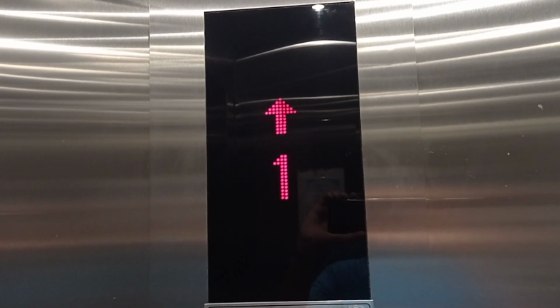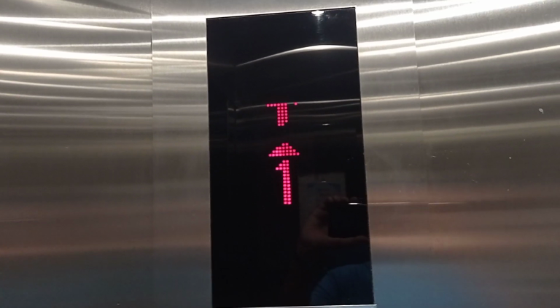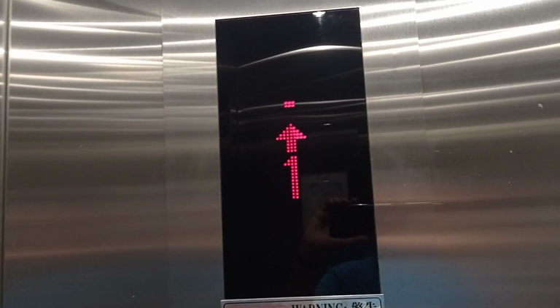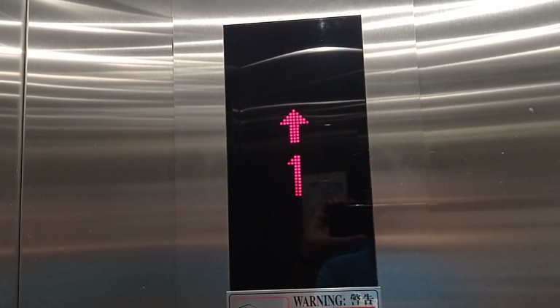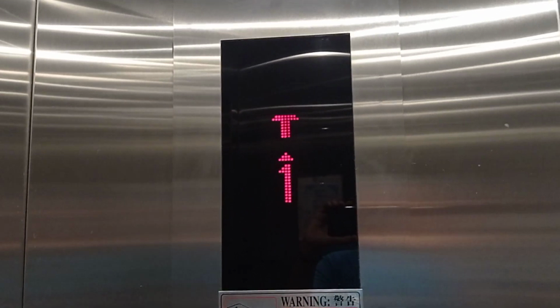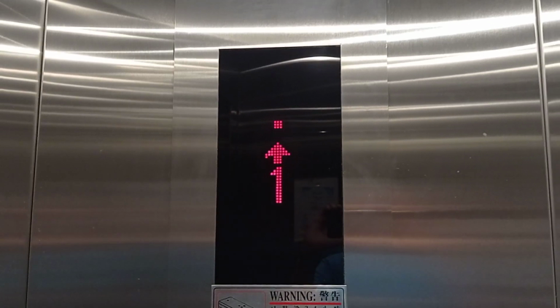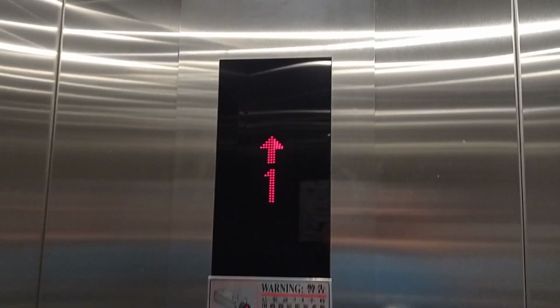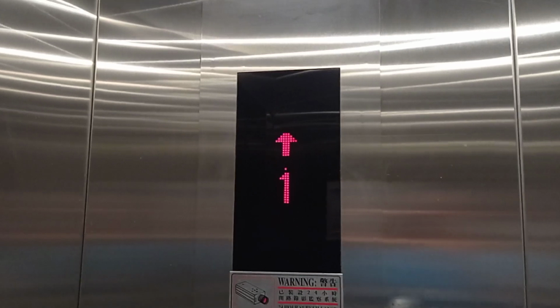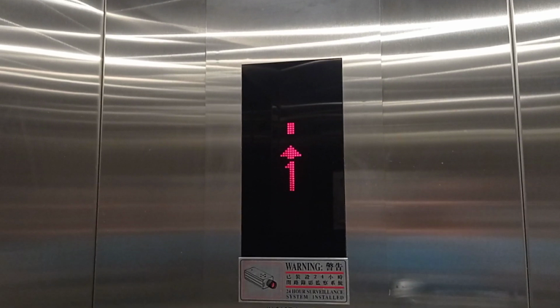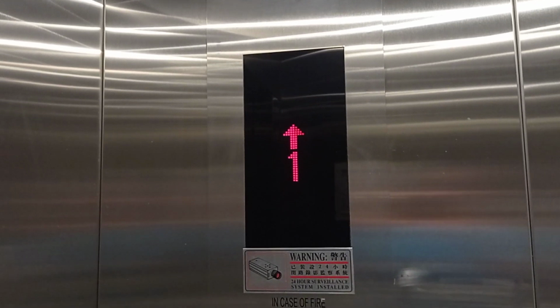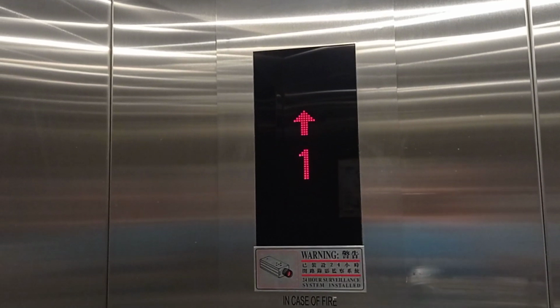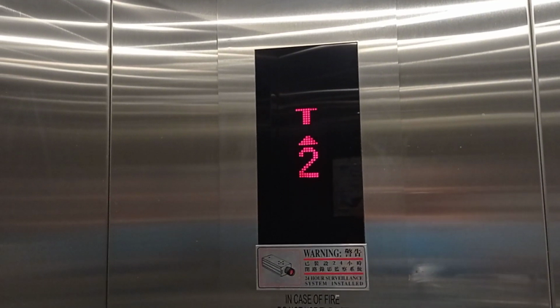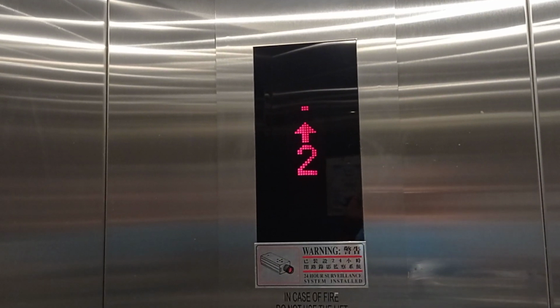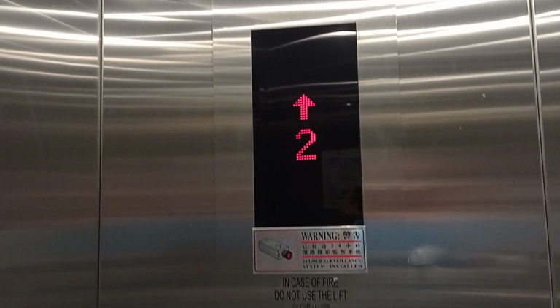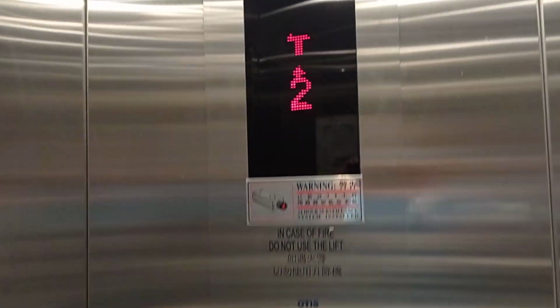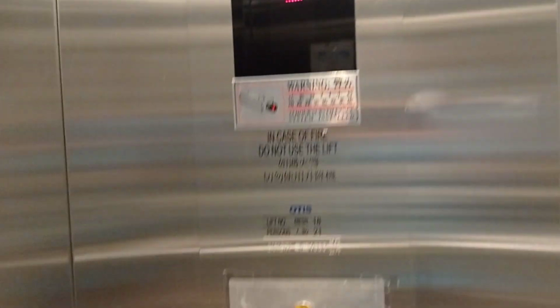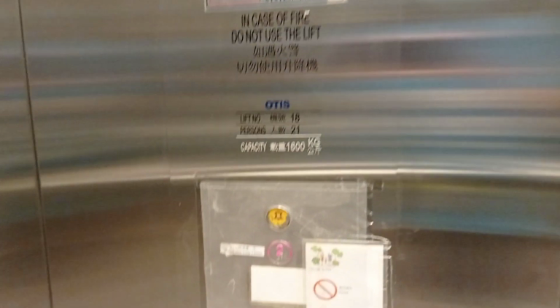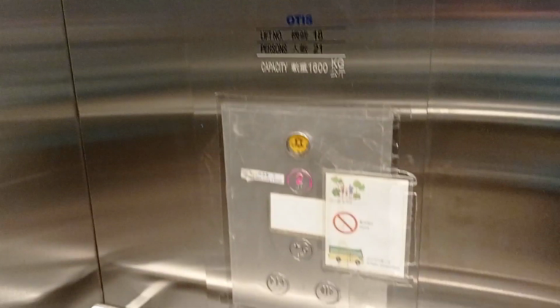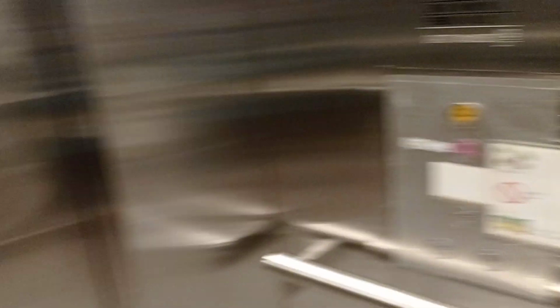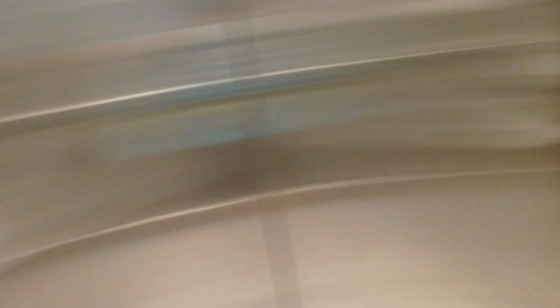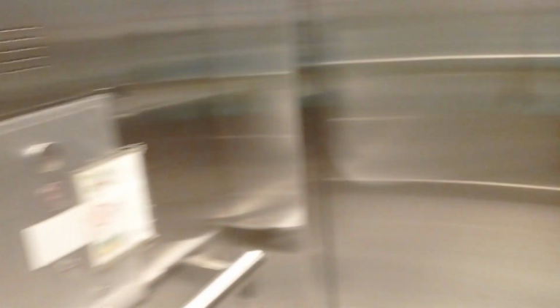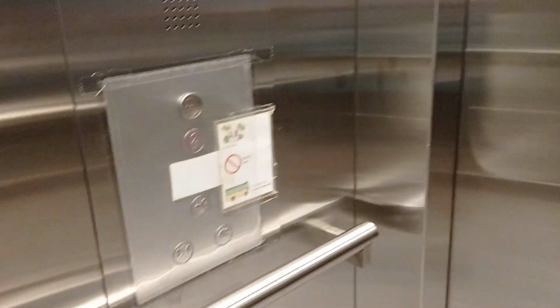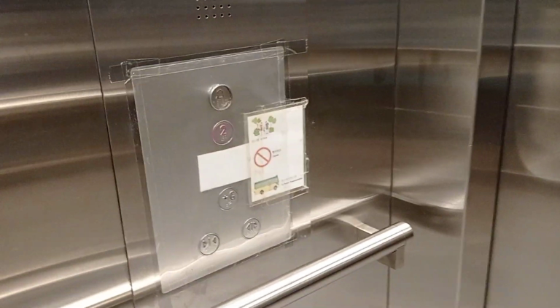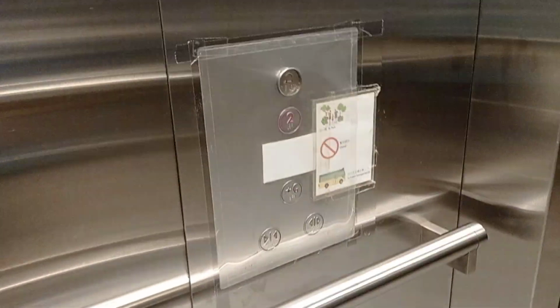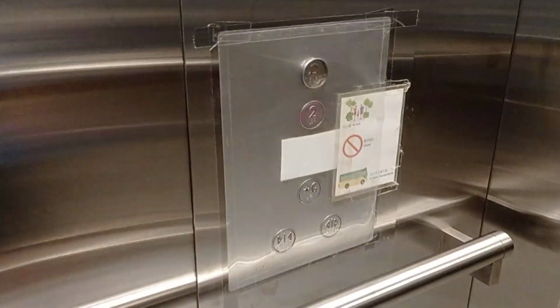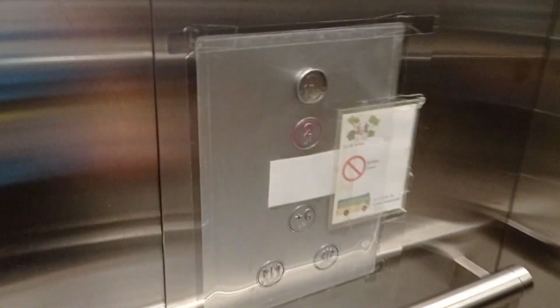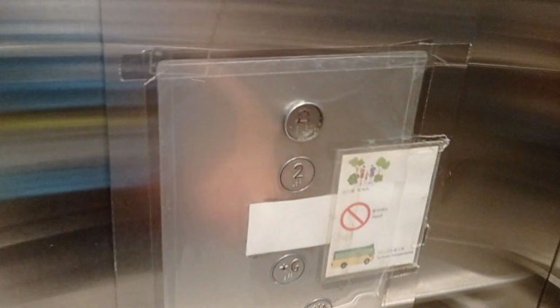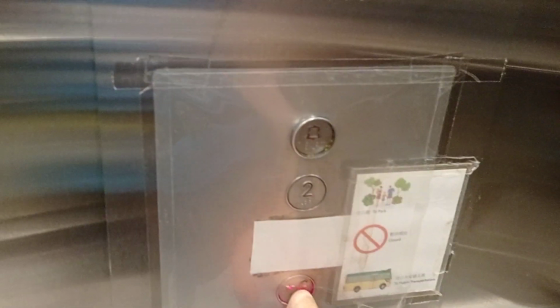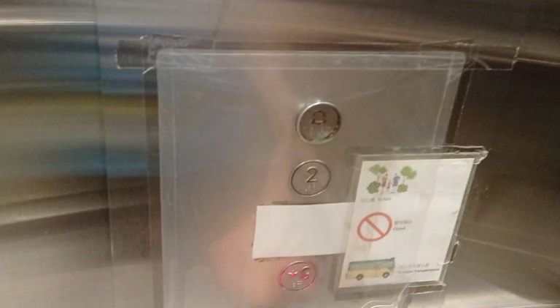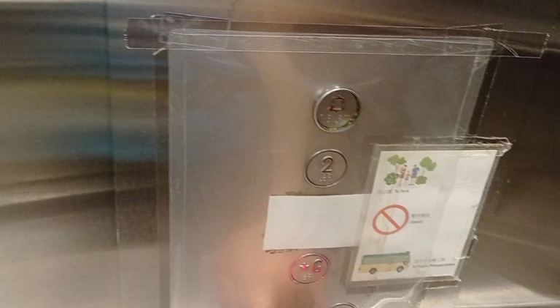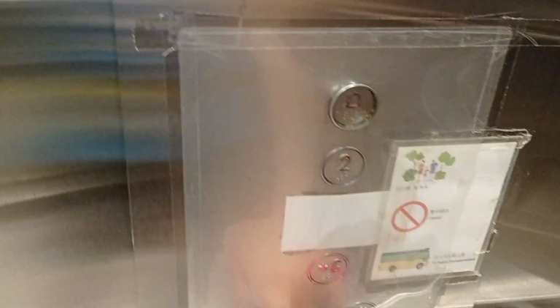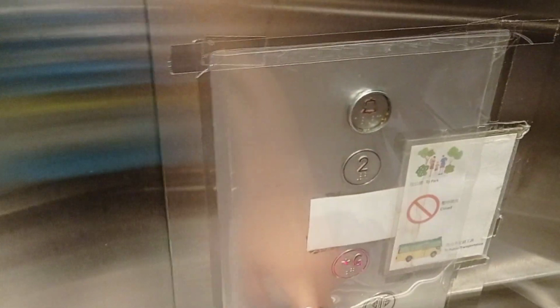One, two, three, two, one. You know, second floor, 二樓.